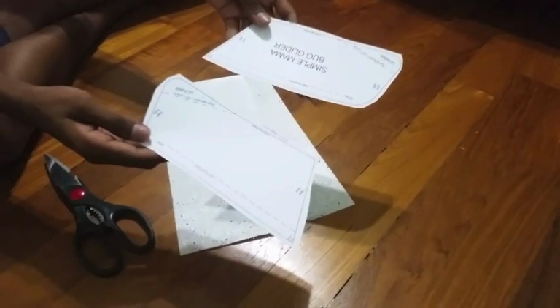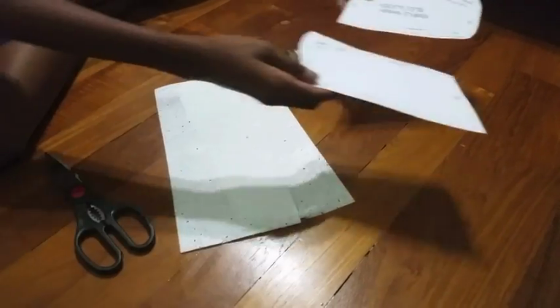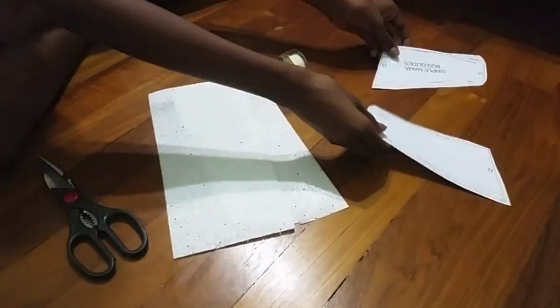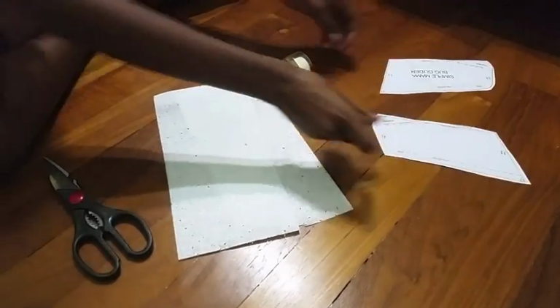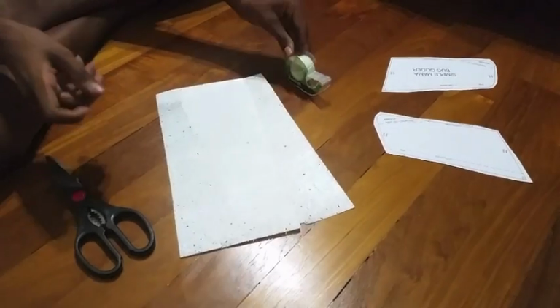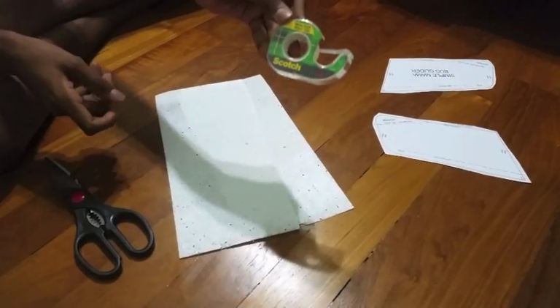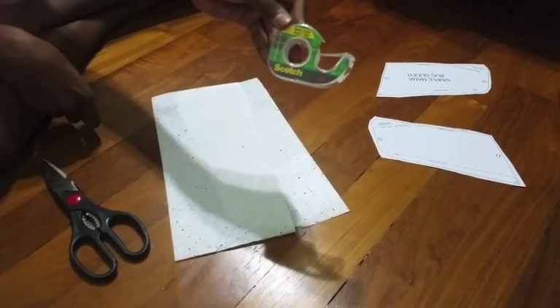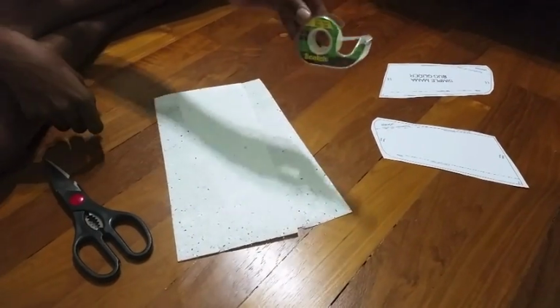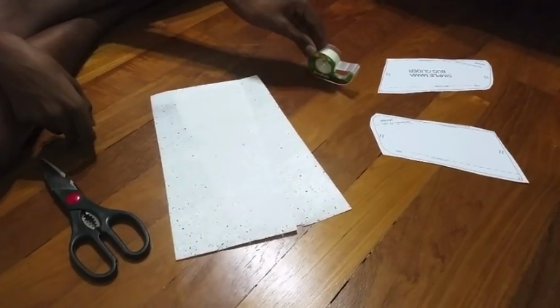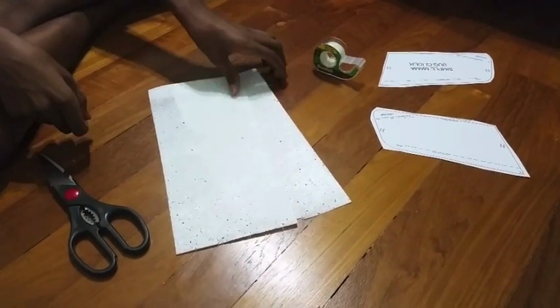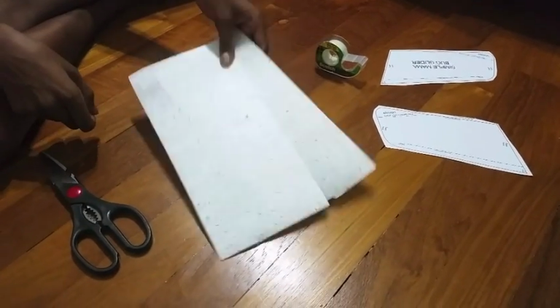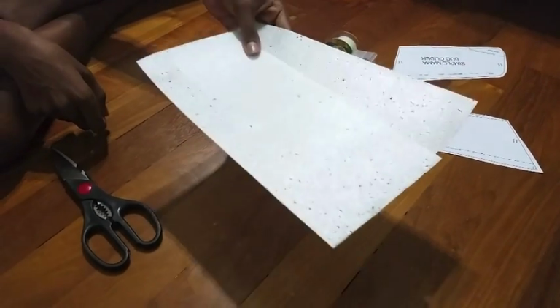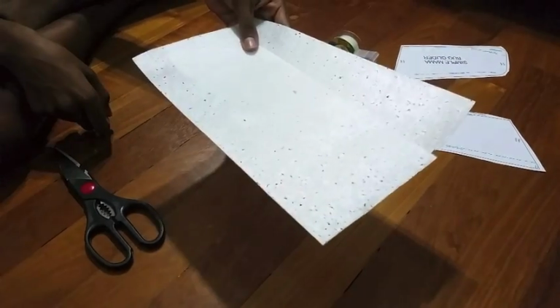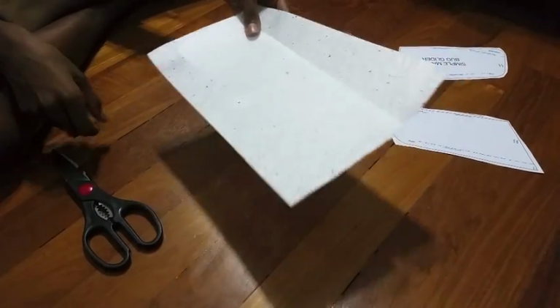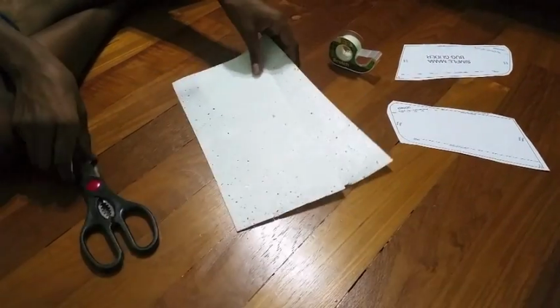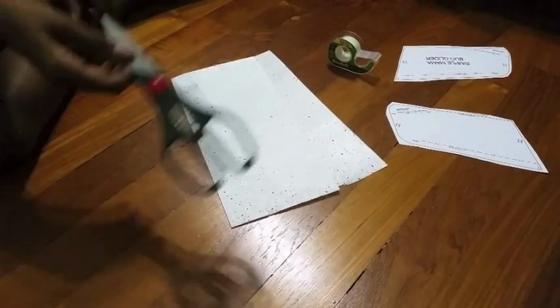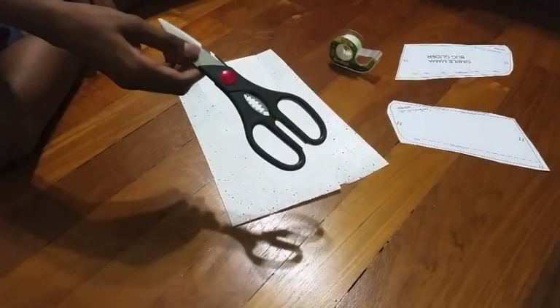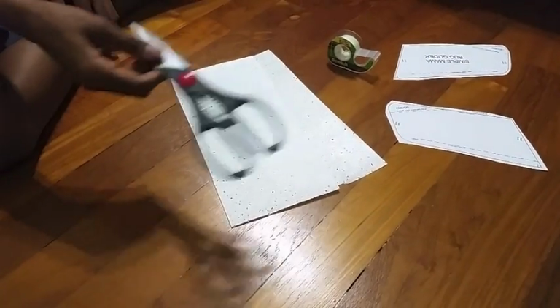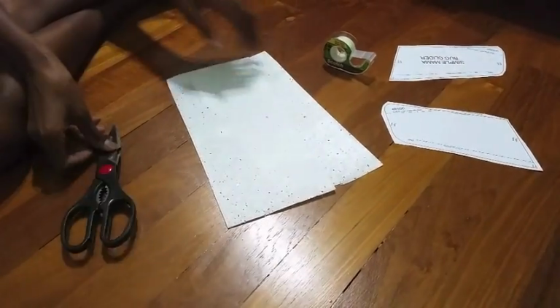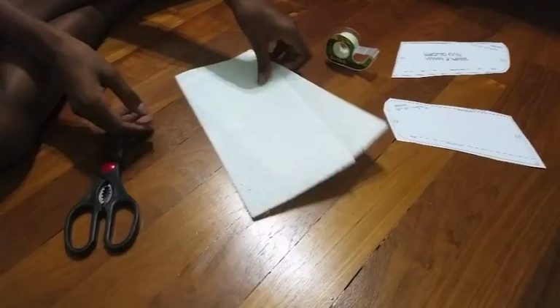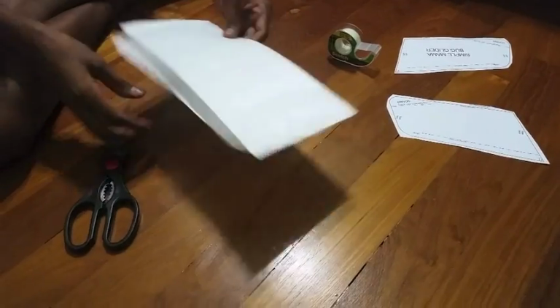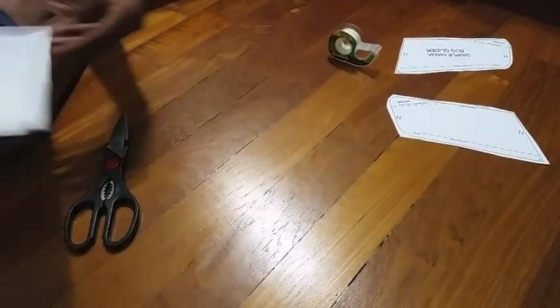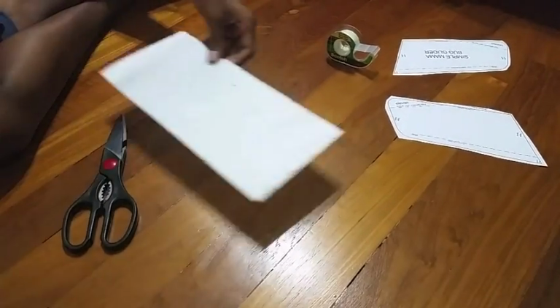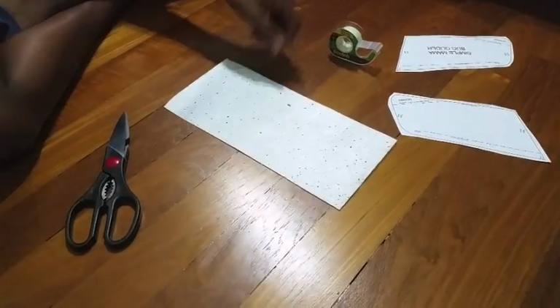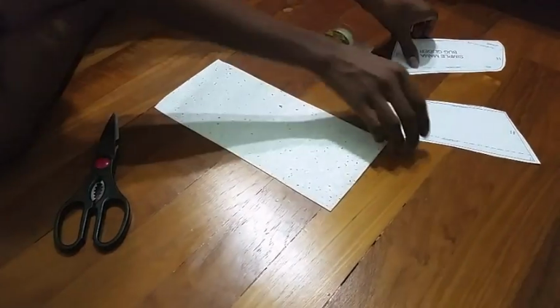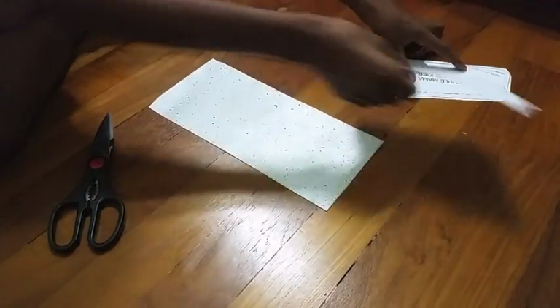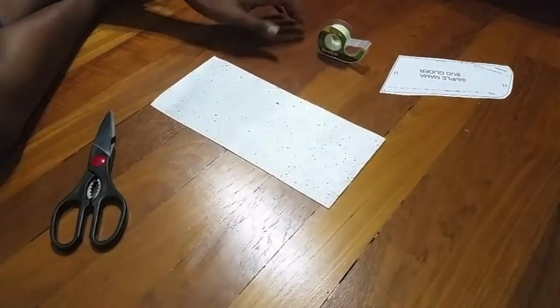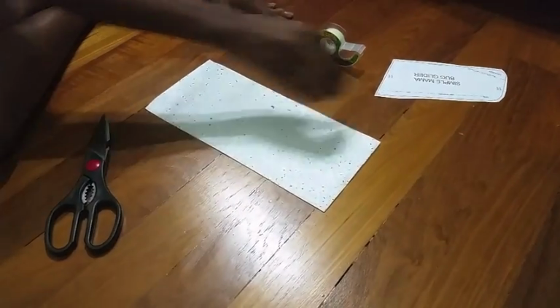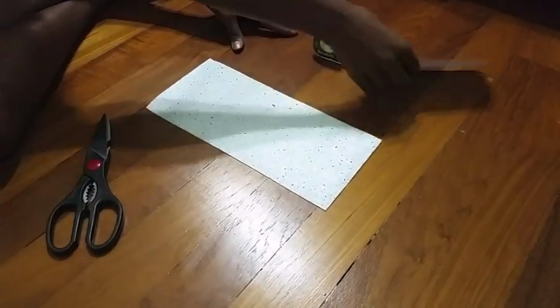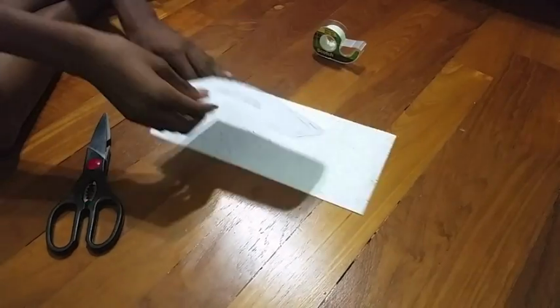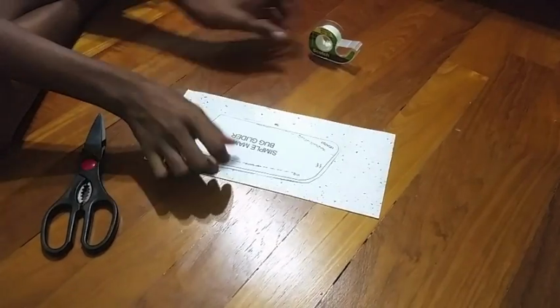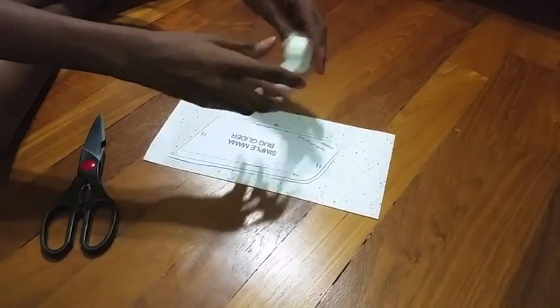Take your templates for the Mama Bug glider and rip four small pieces of tape and secure them on either side of the templates. Then take each template and stick it on a different sheet of foam.